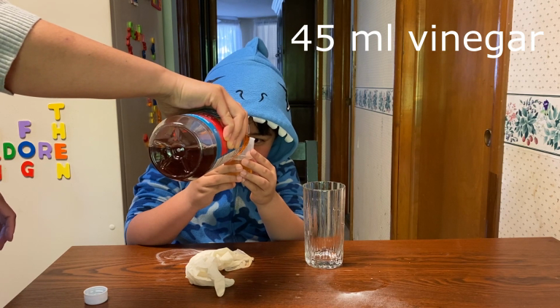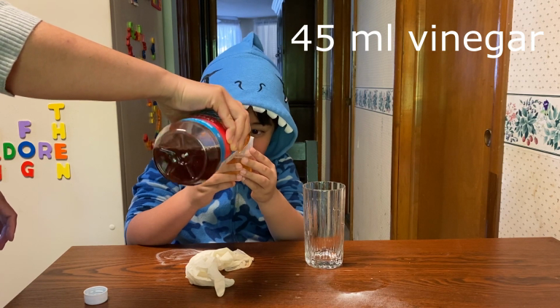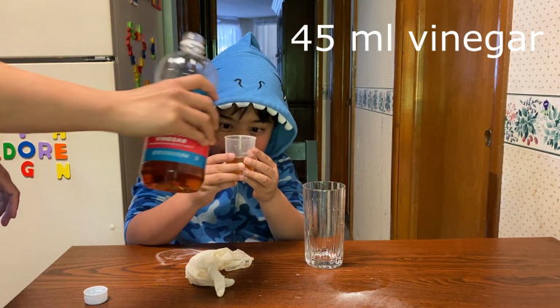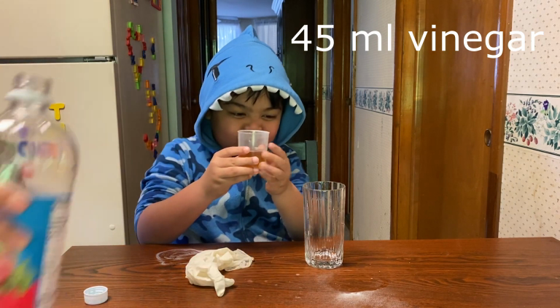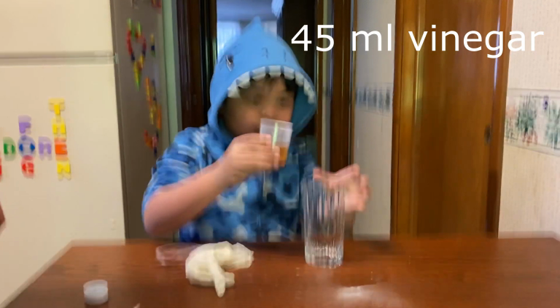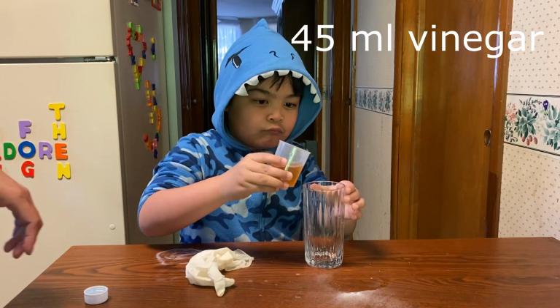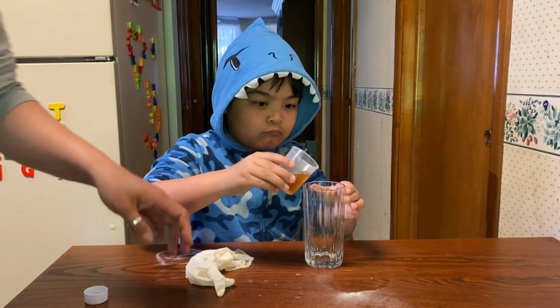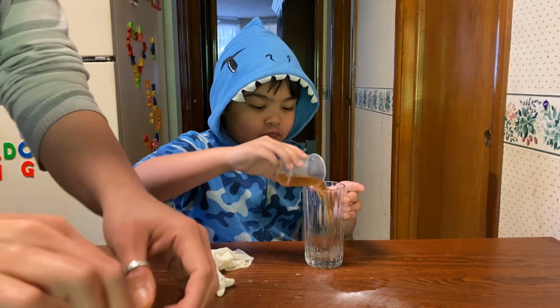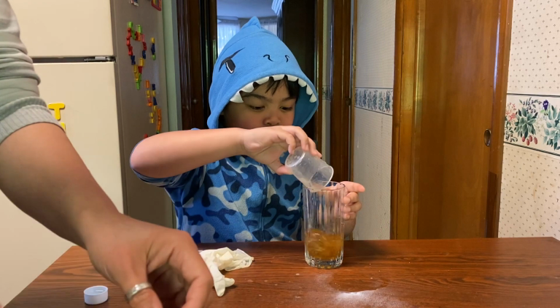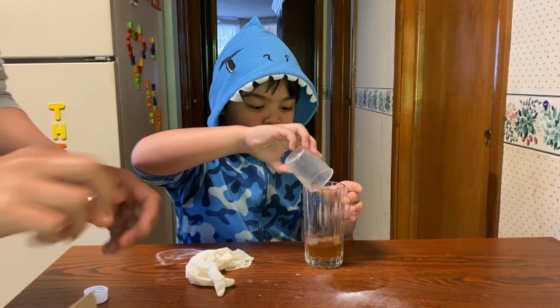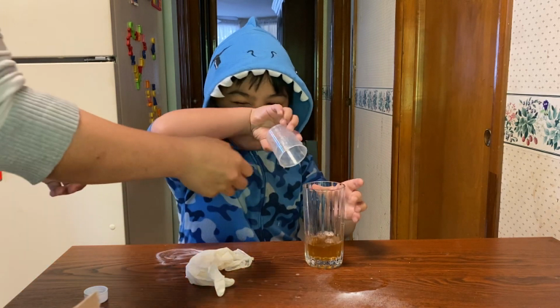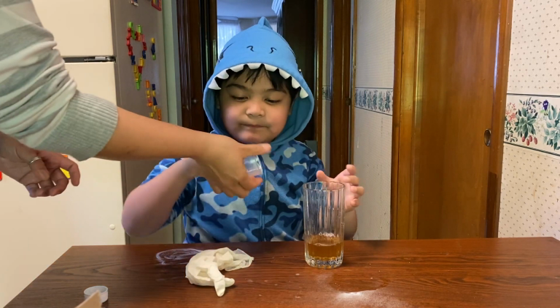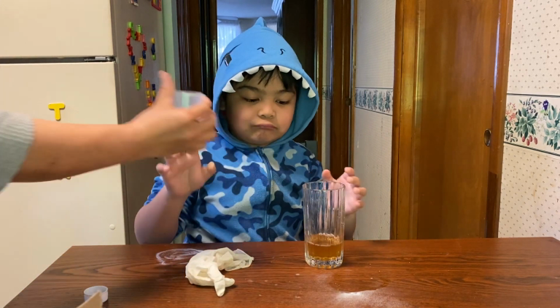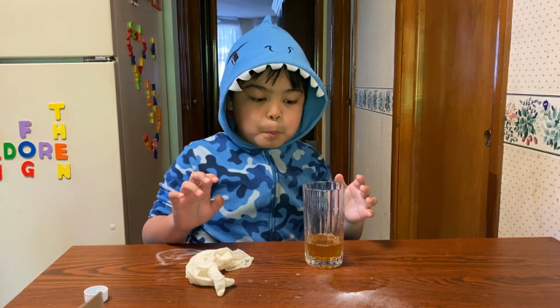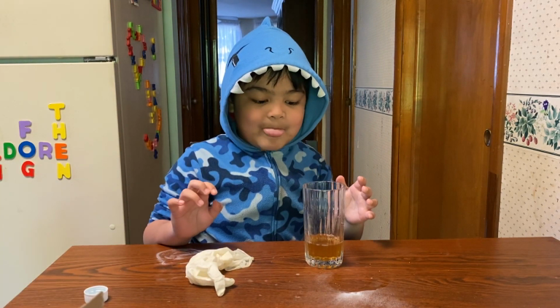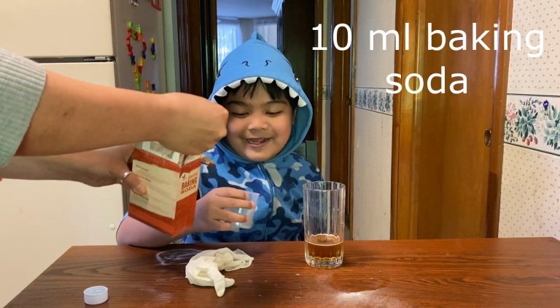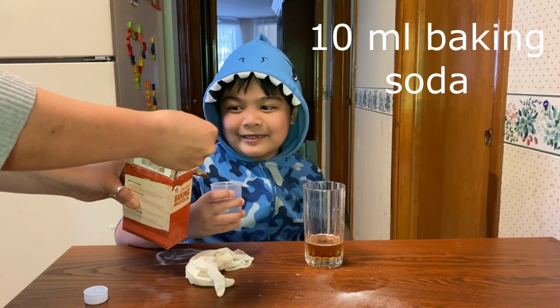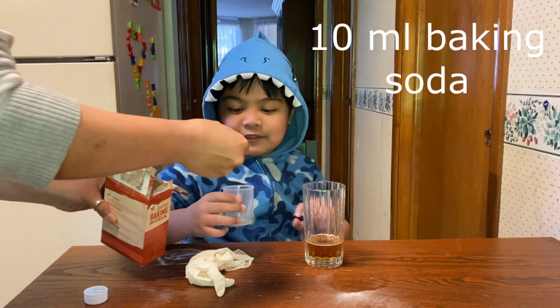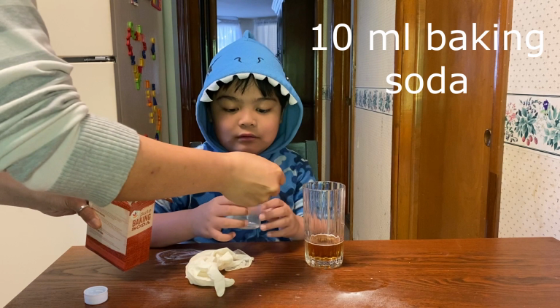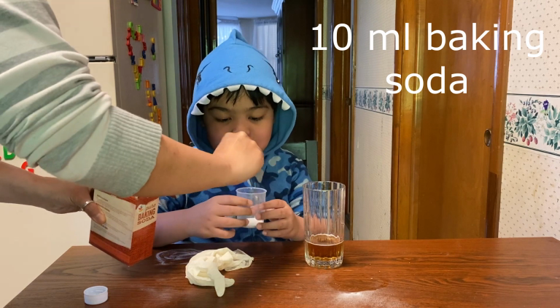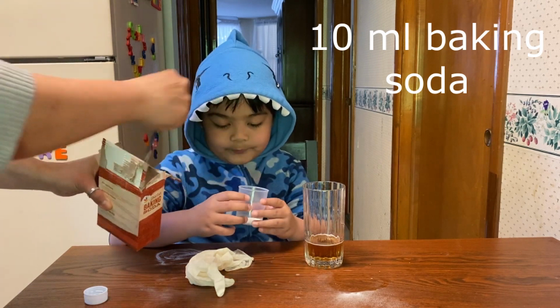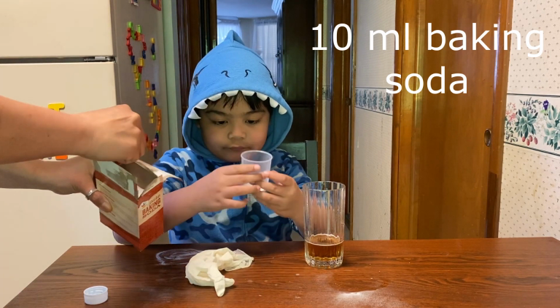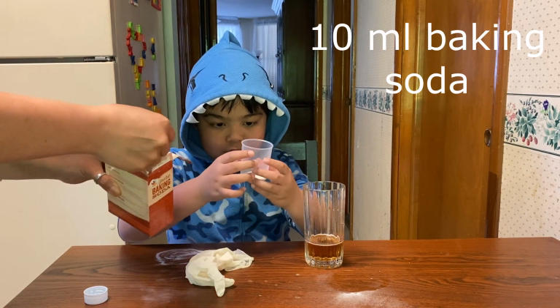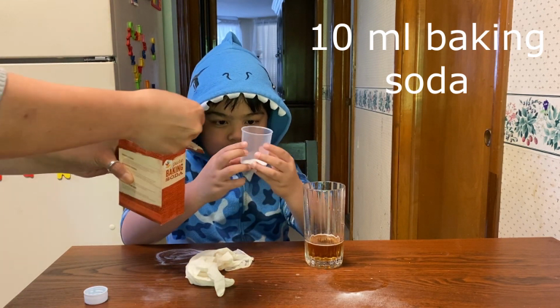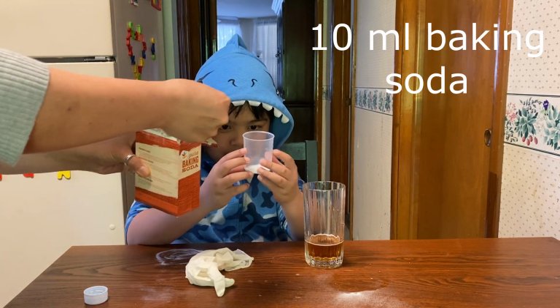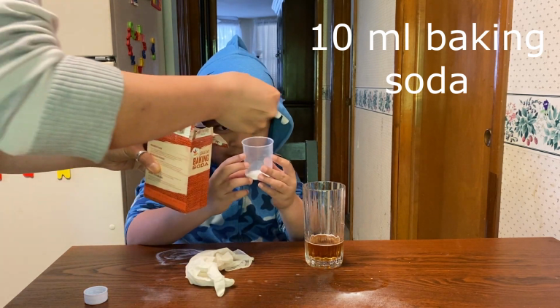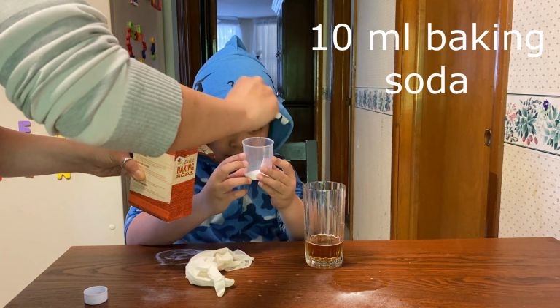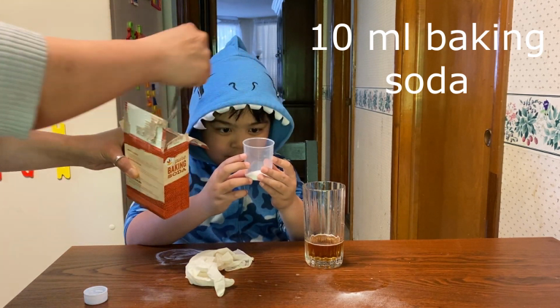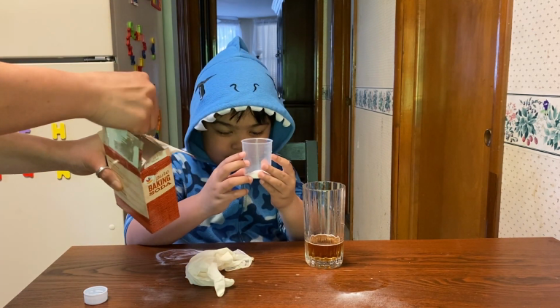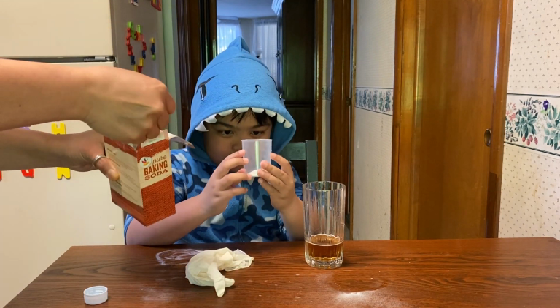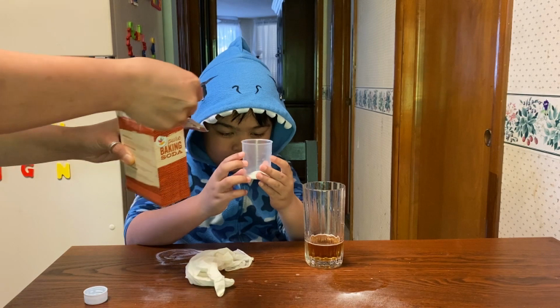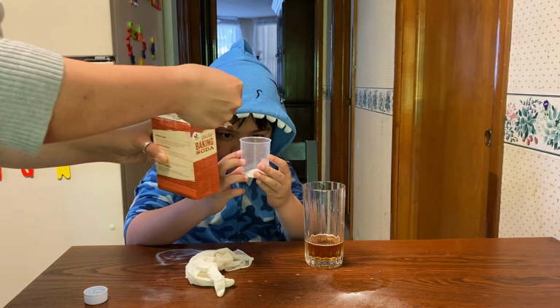Stop, okay, pour it in. You wash that out. All right, 10 milliliter. You gotta shake it.